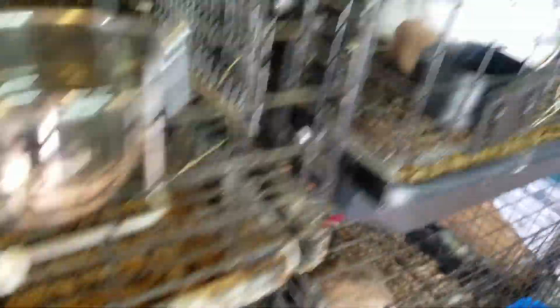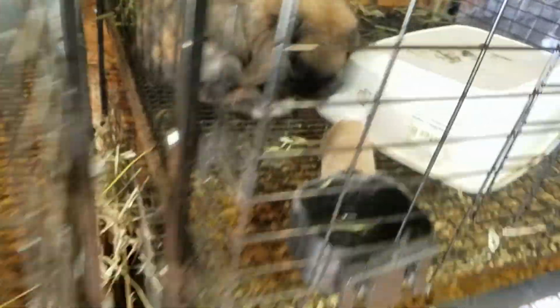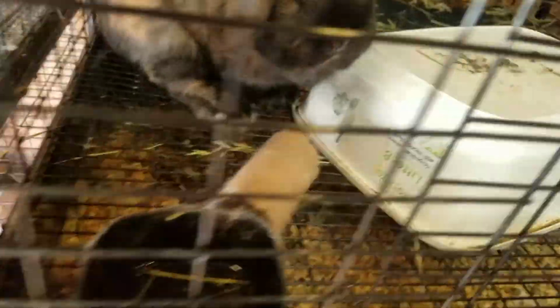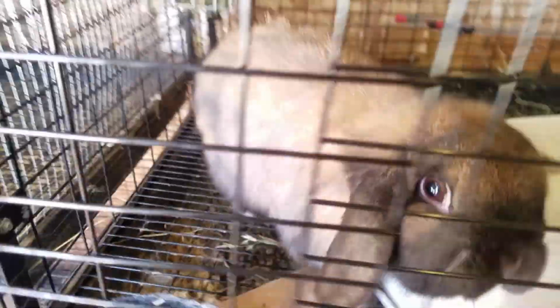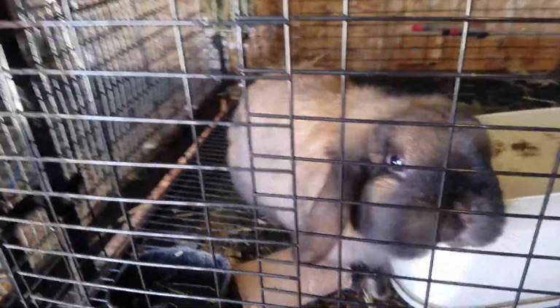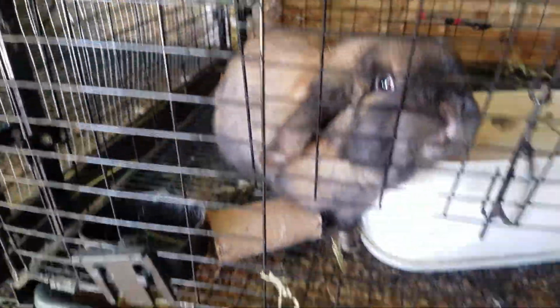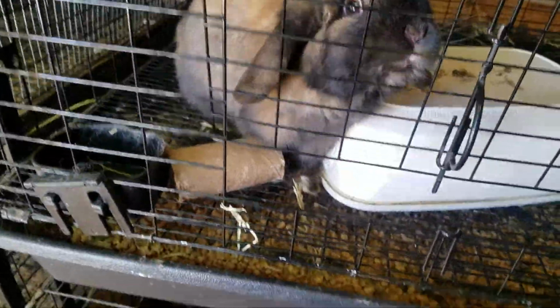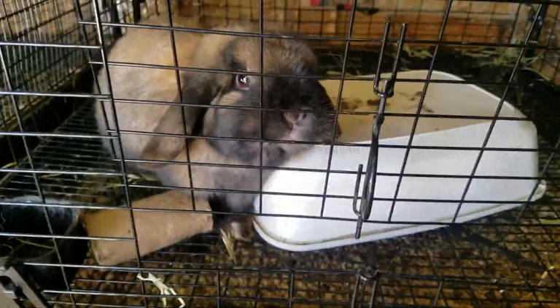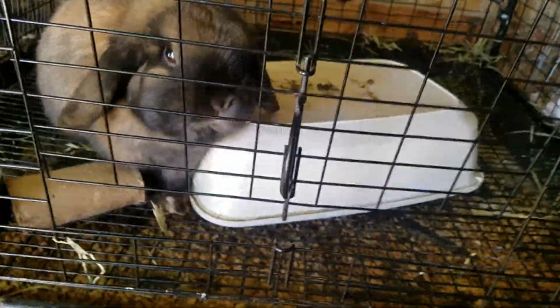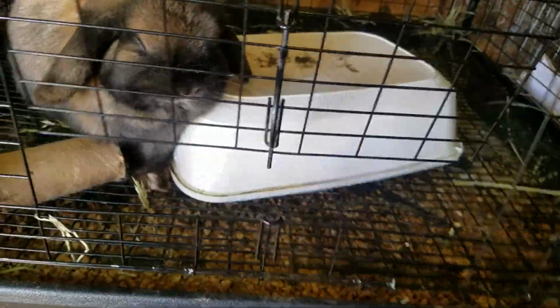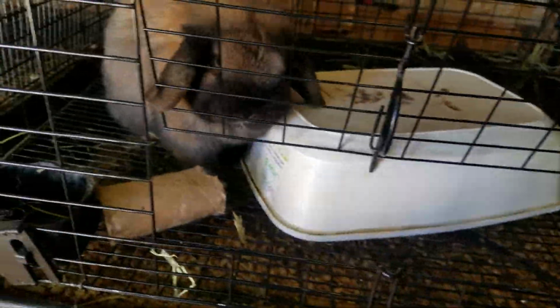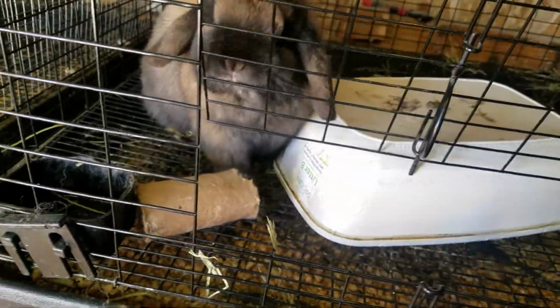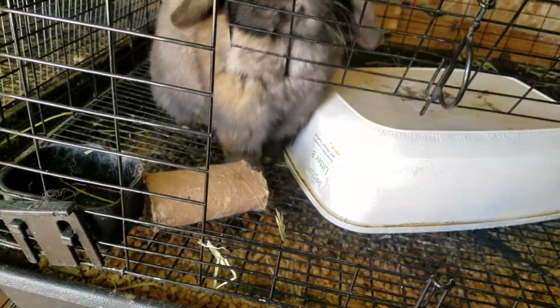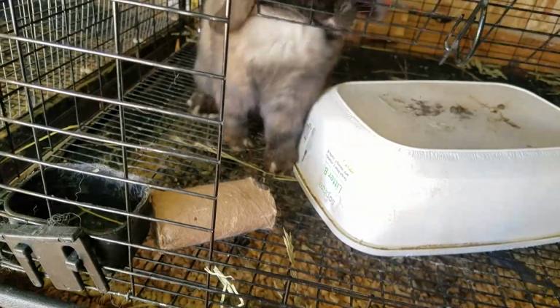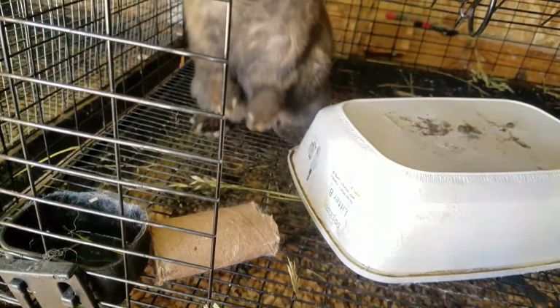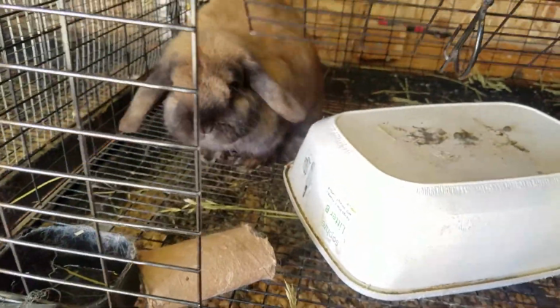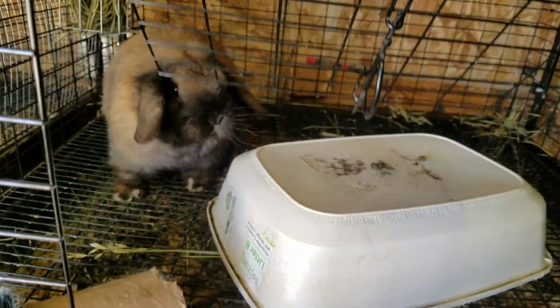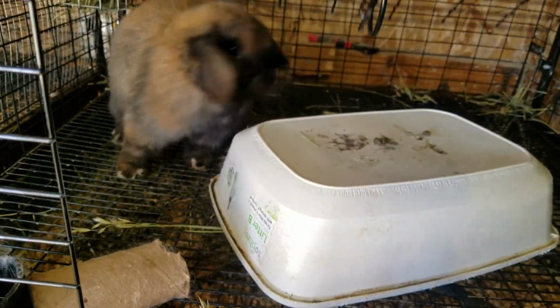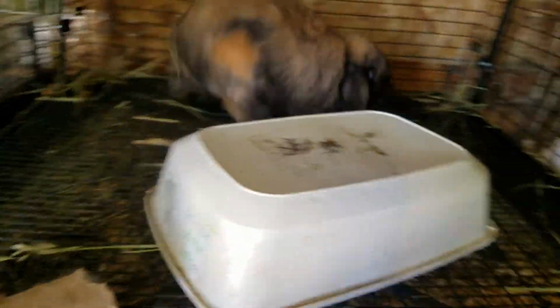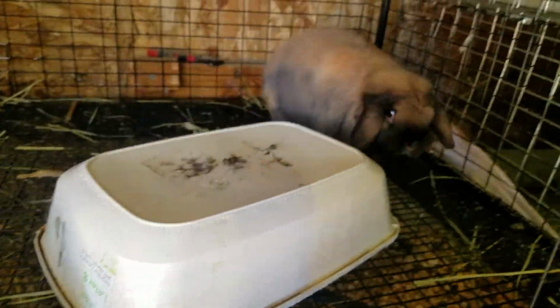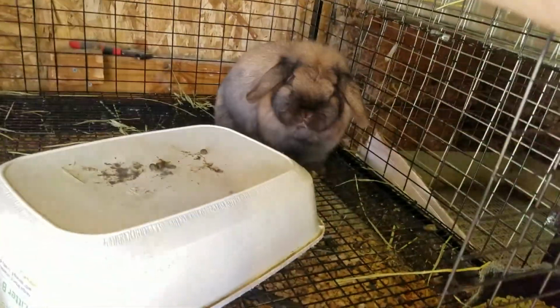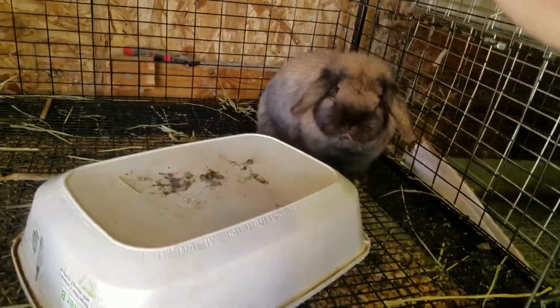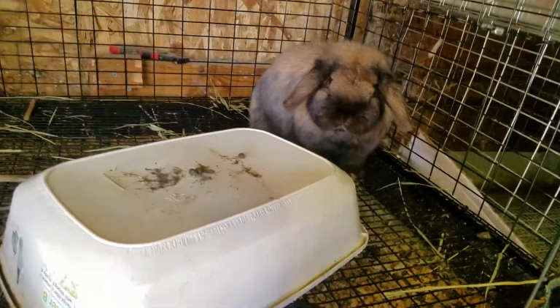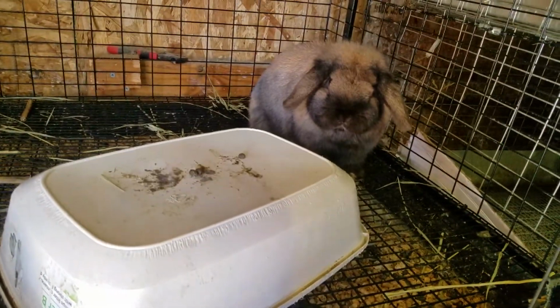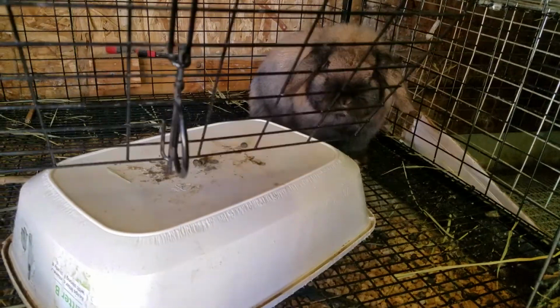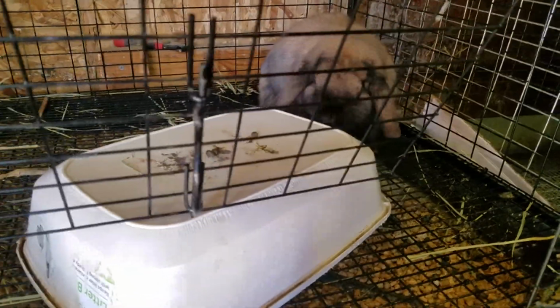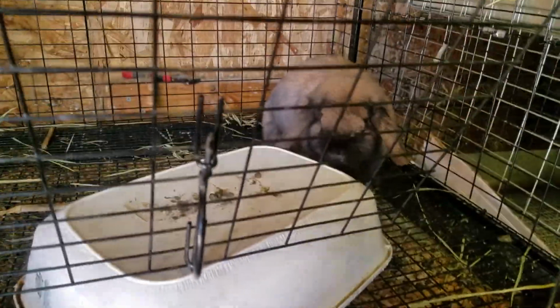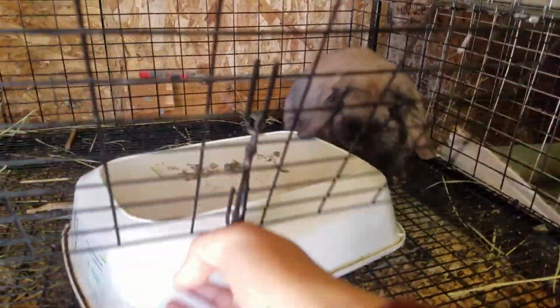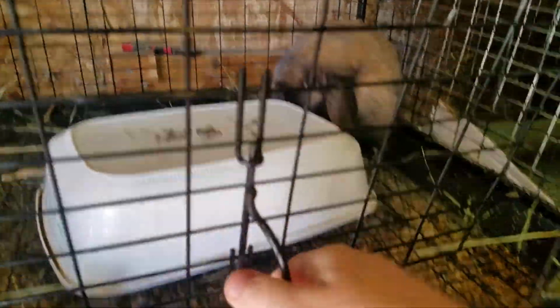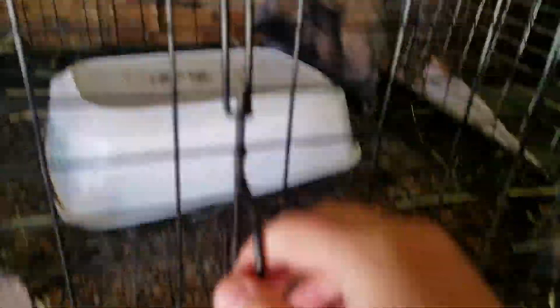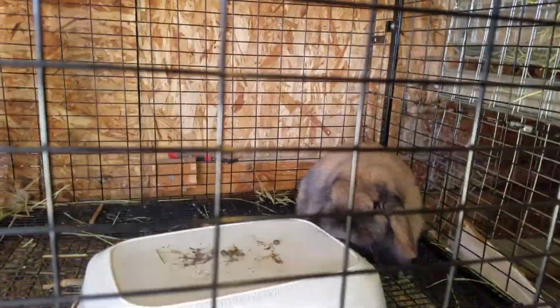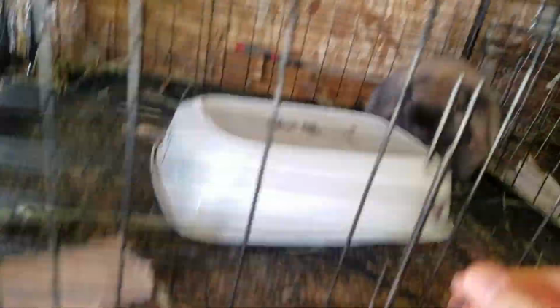And over here we have Penelope. She is due on March 5th. But she has been nesting since like three days after being bred, so I don't really know what that means. Every day she's nesting.